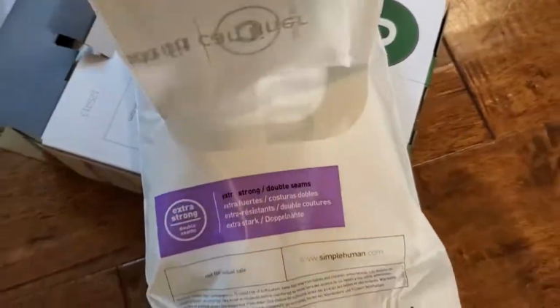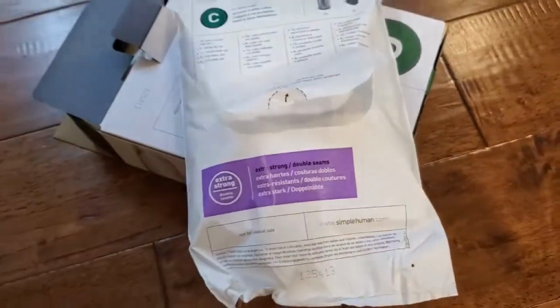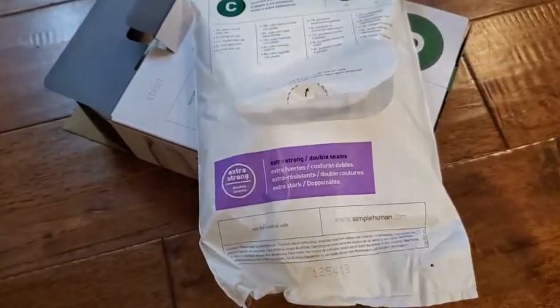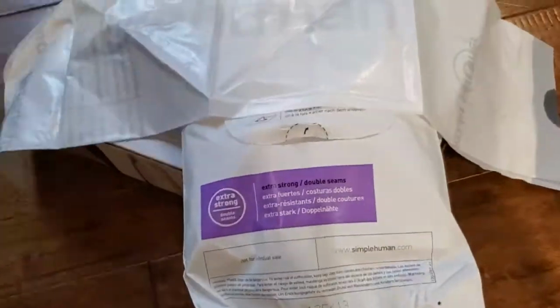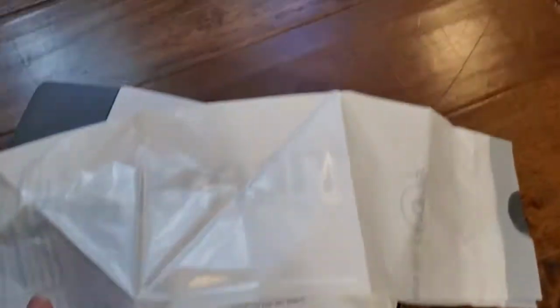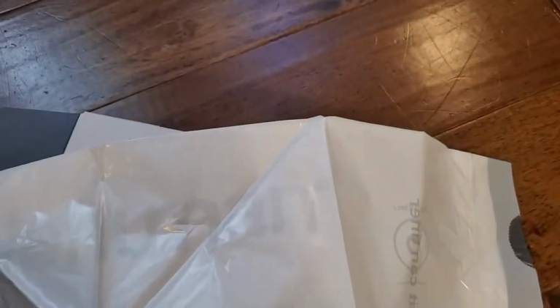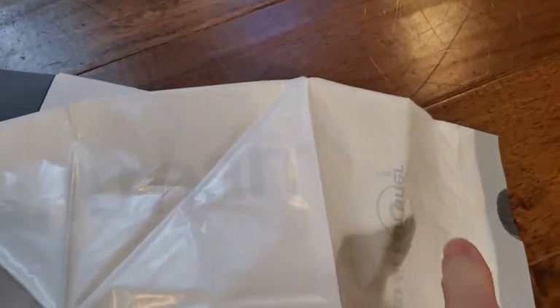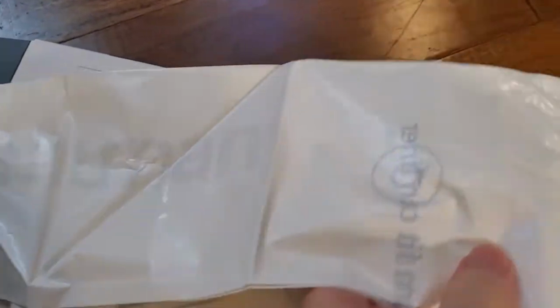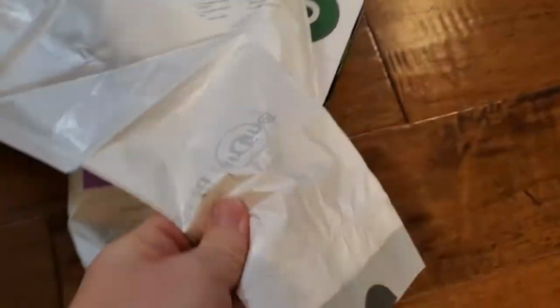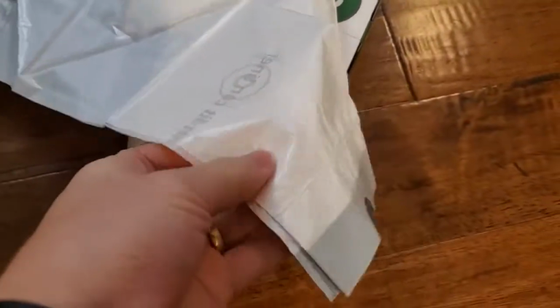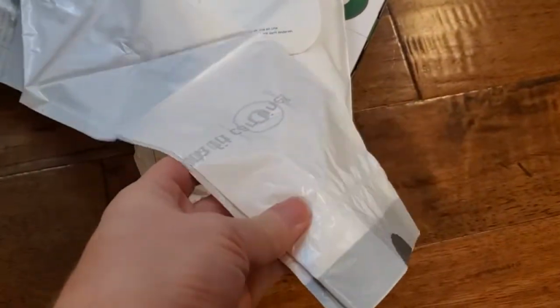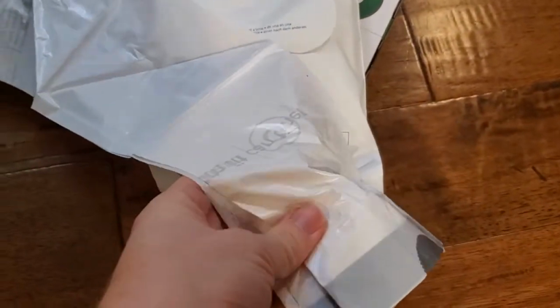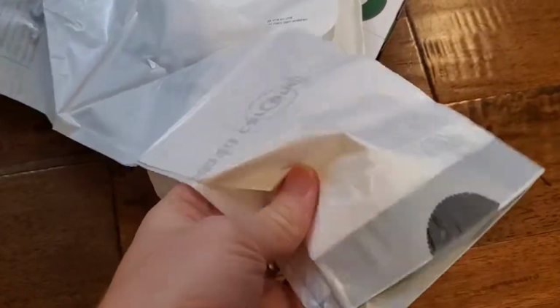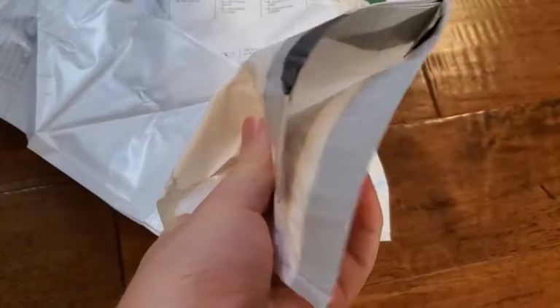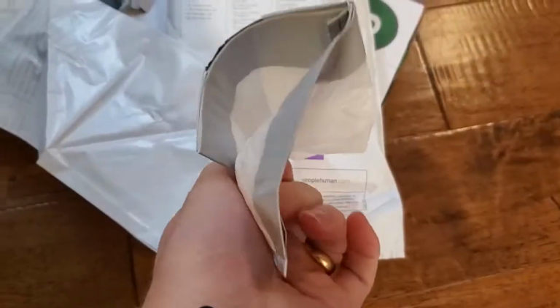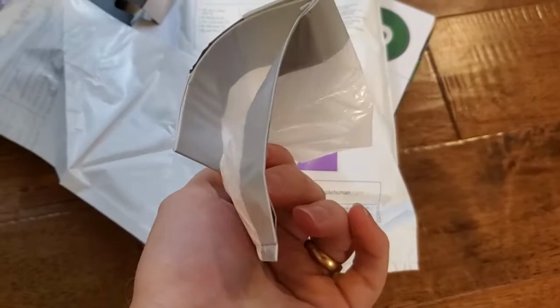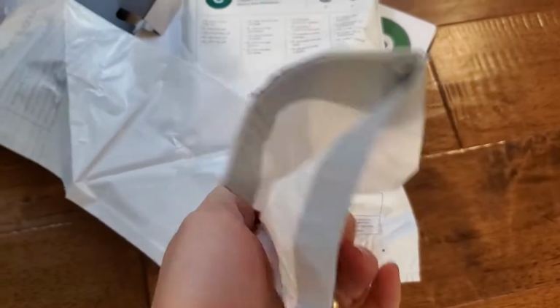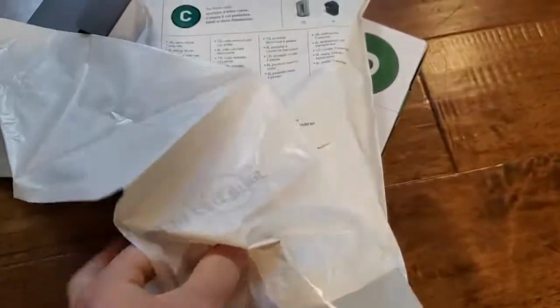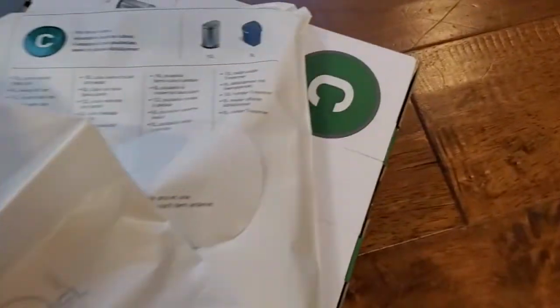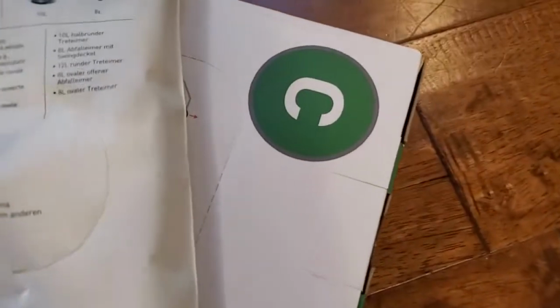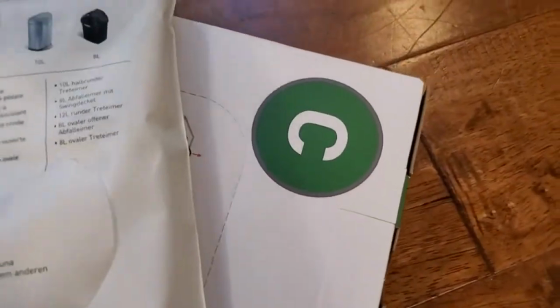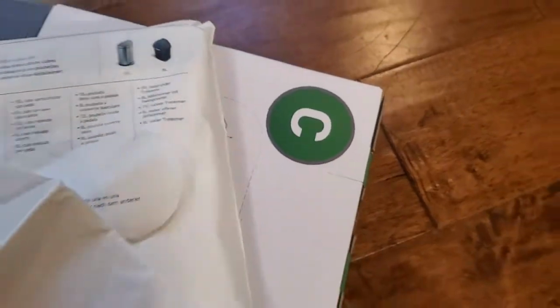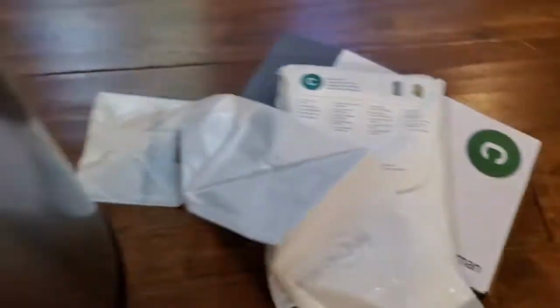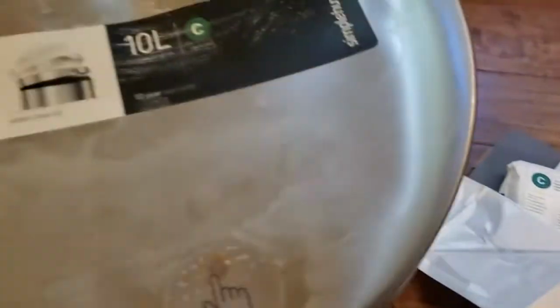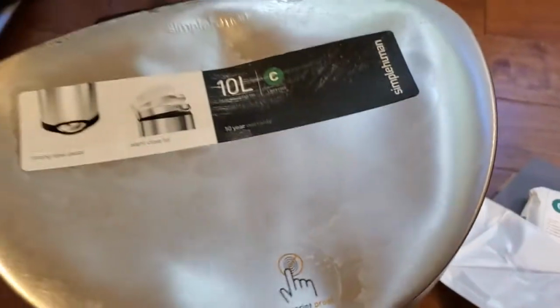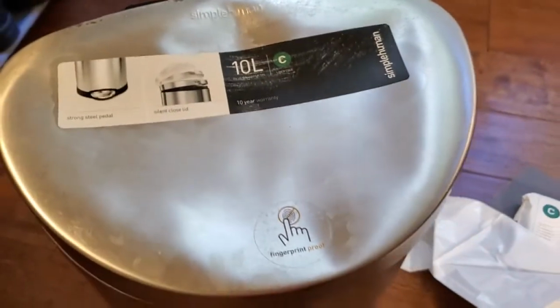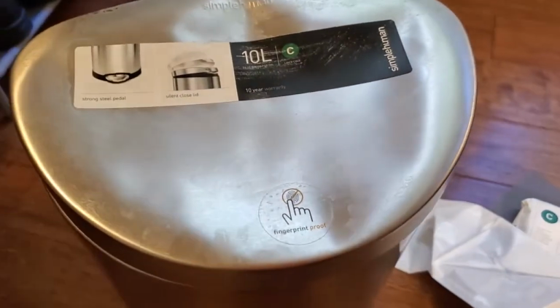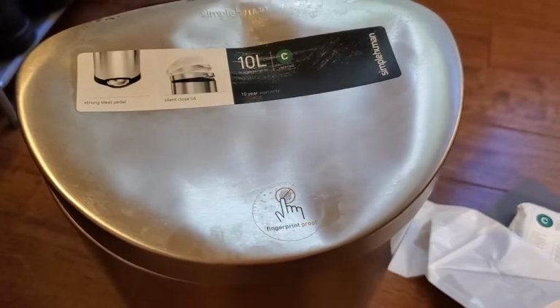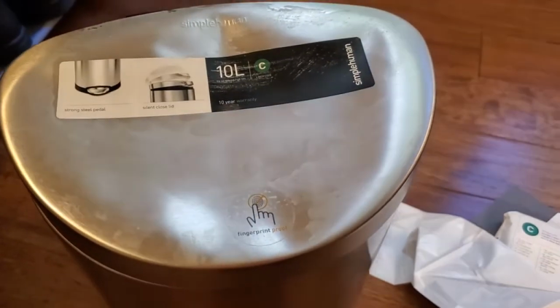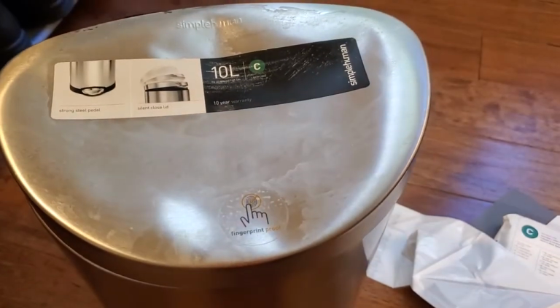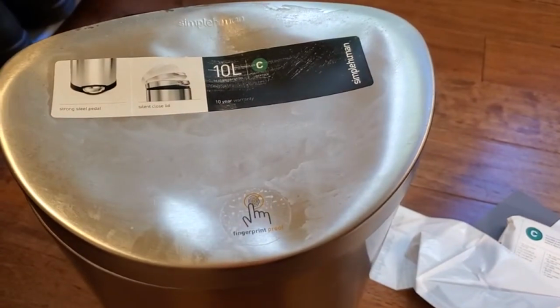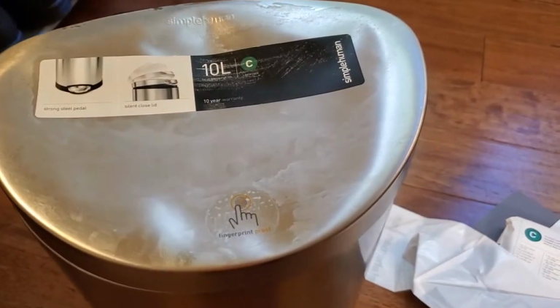It has double seams, it's super strong and that's one of the reasons I like to use these official liners. It's just easy to match the code — knowing that it's size C and your can itself is size C, you know it's going to be the perfect fit.